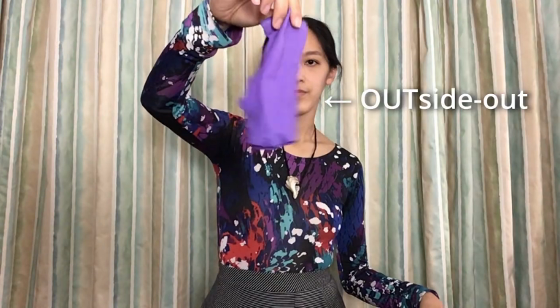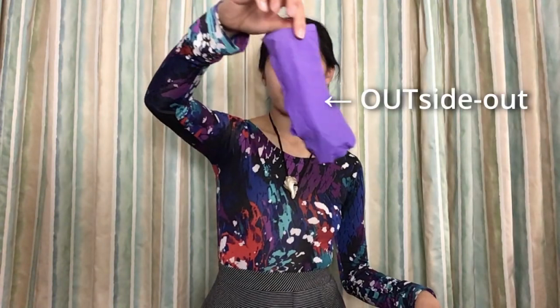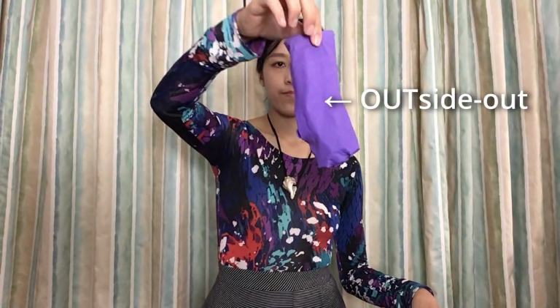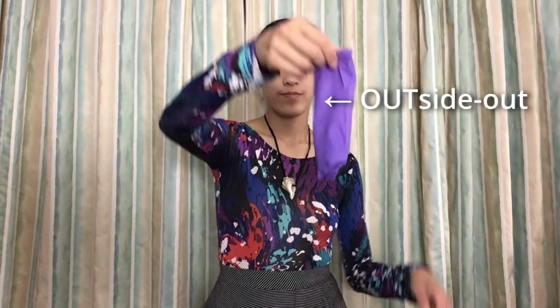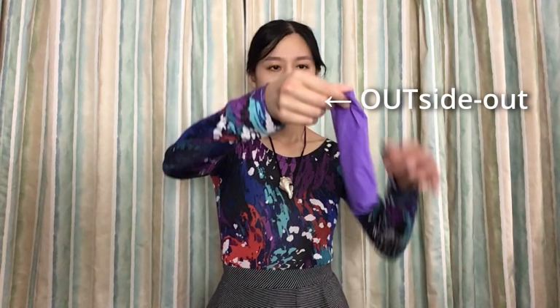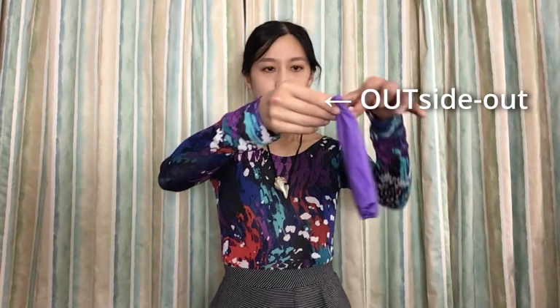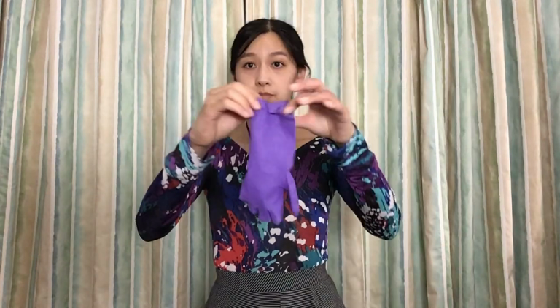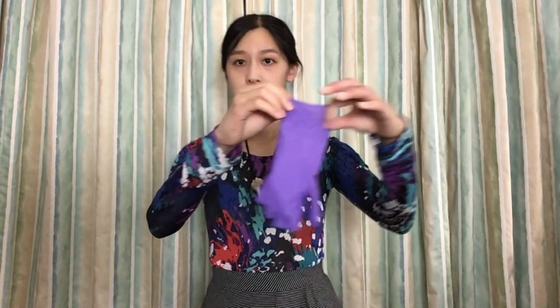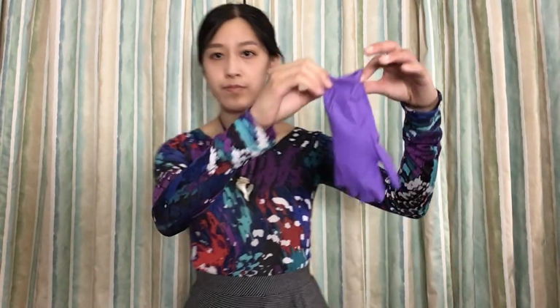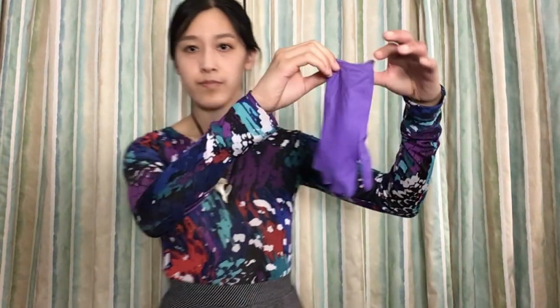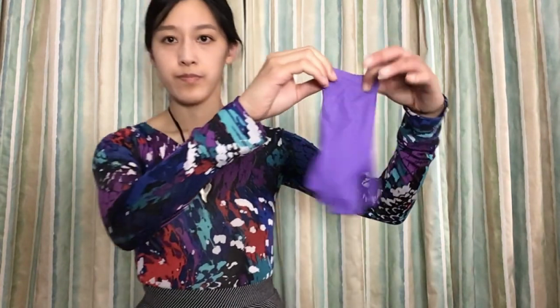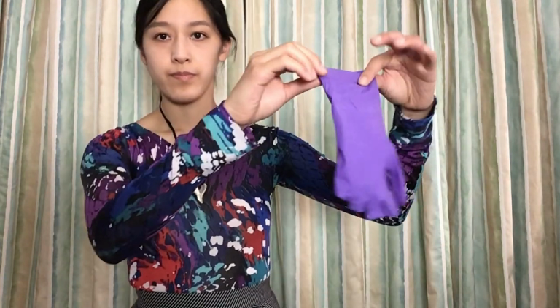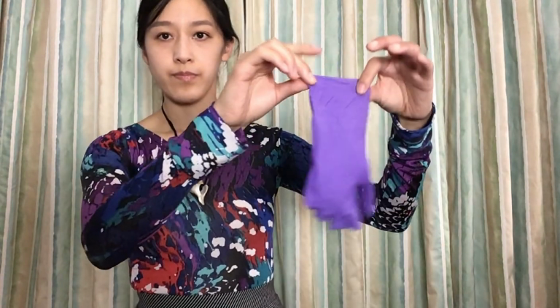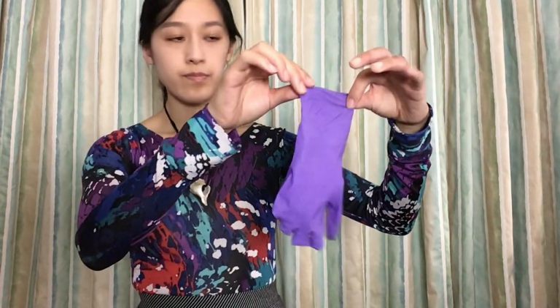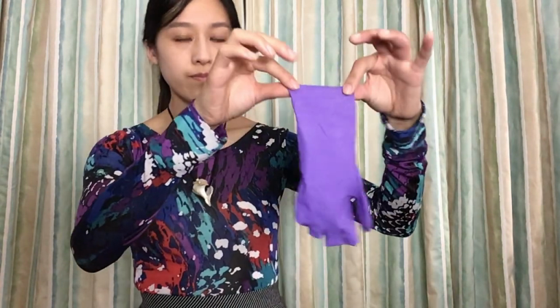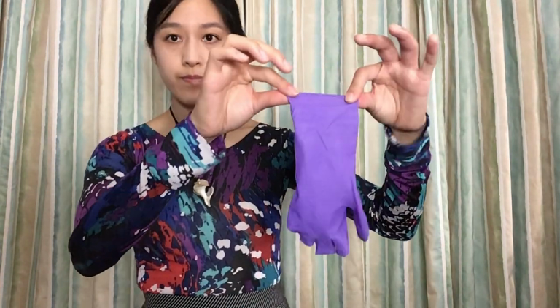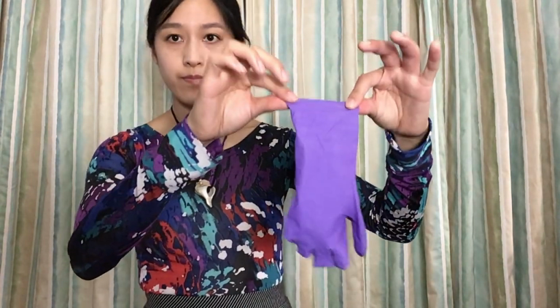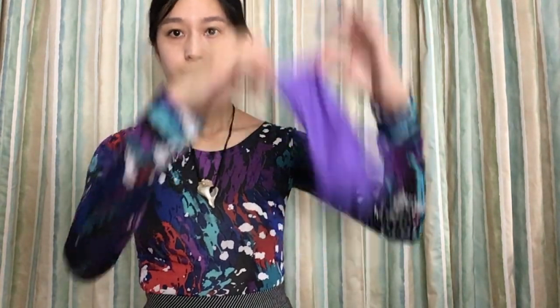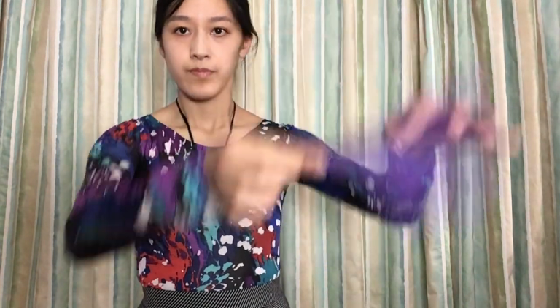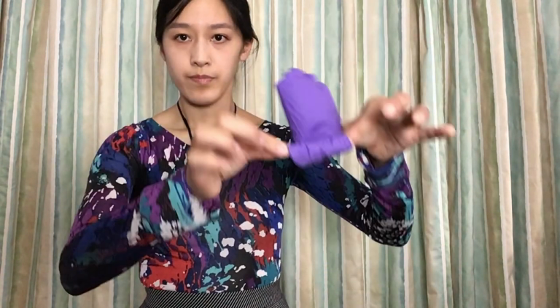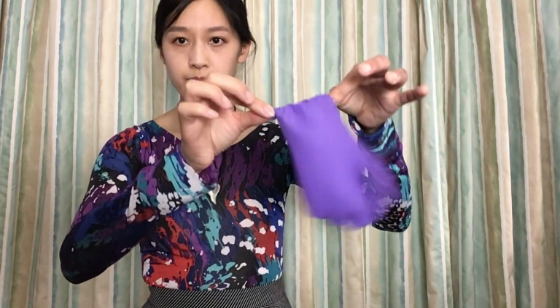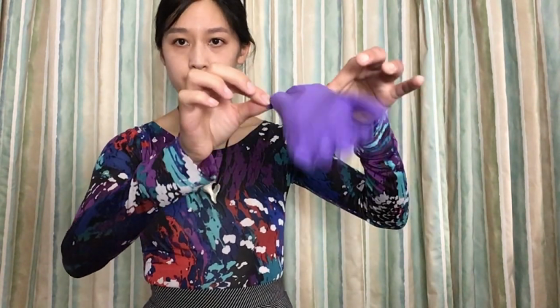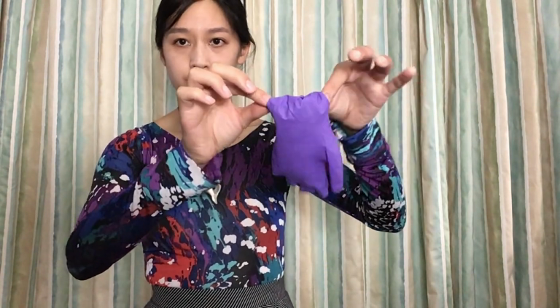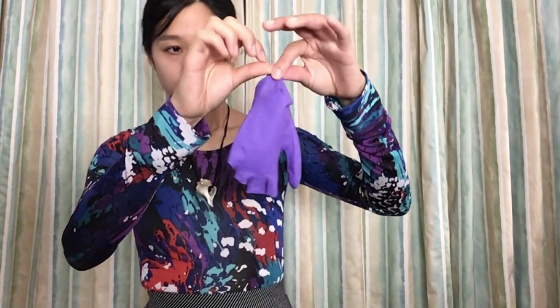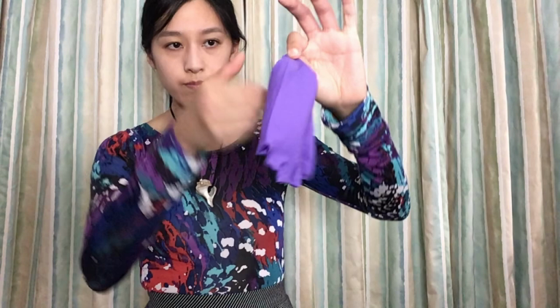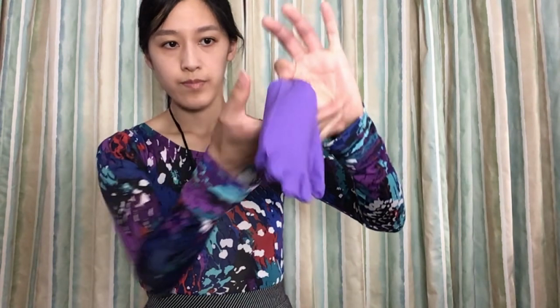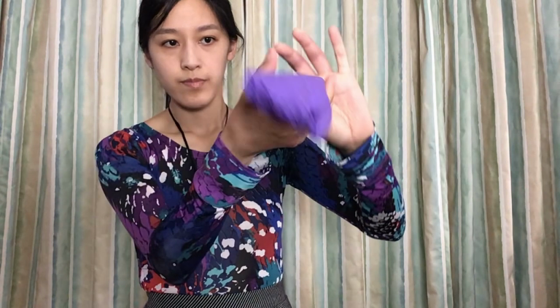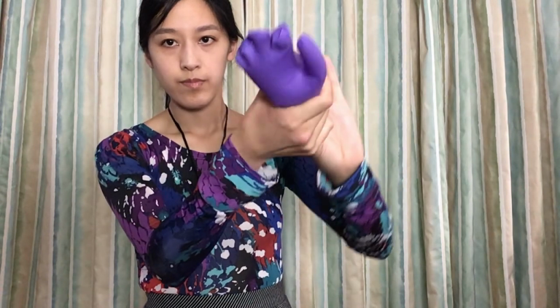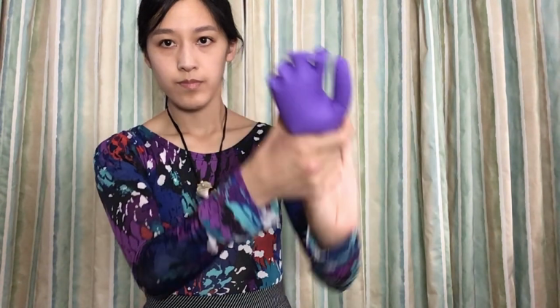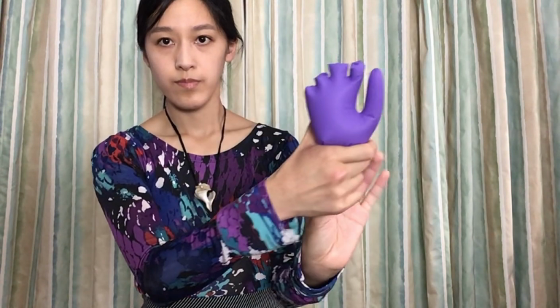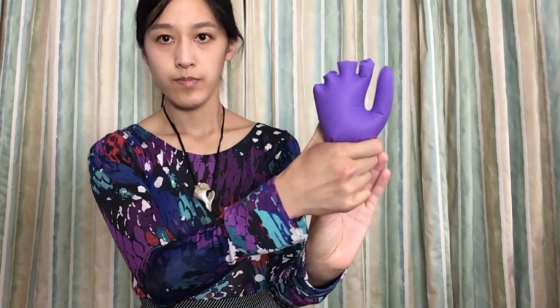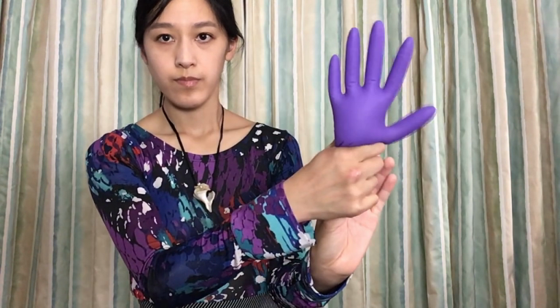Anyway, uninvert it as much as you can, then pinch the cuff, flip it, and squeeze the trapped air into the glove fingers. Ta-da!